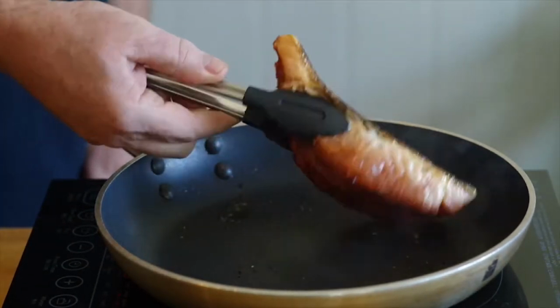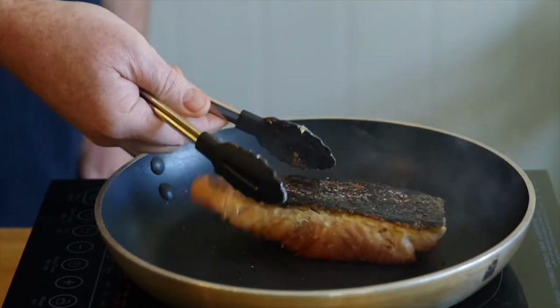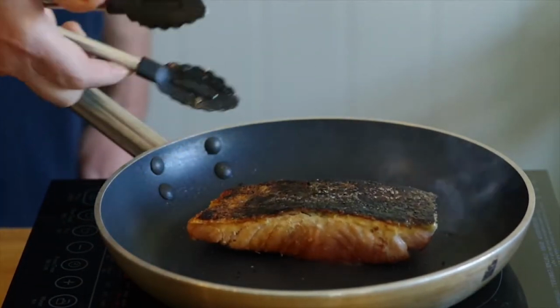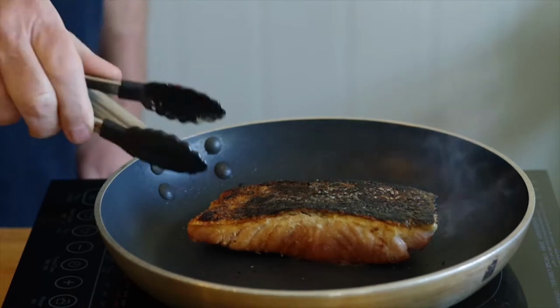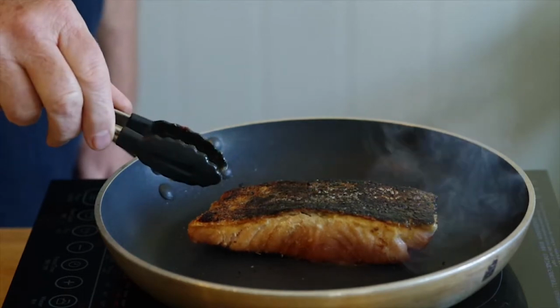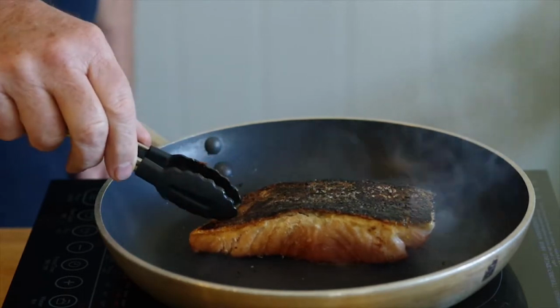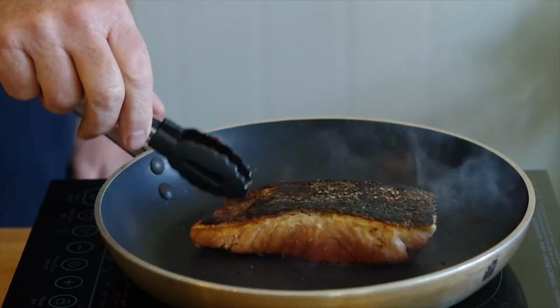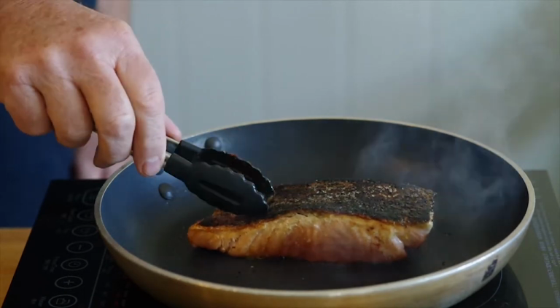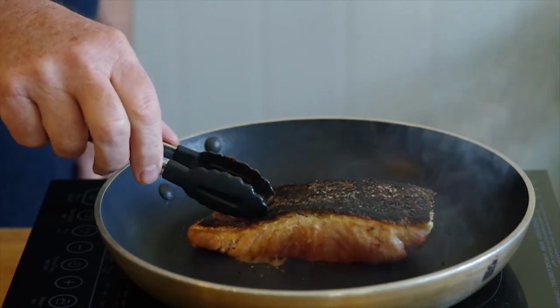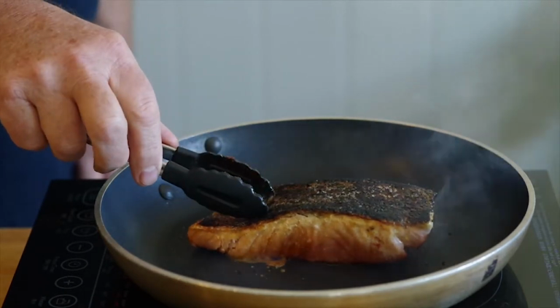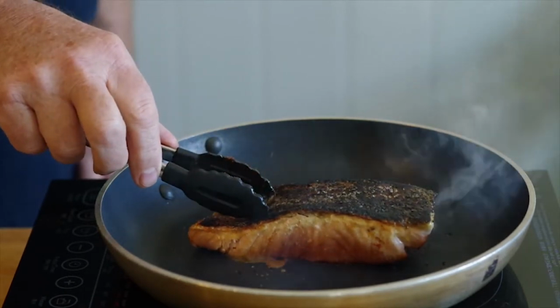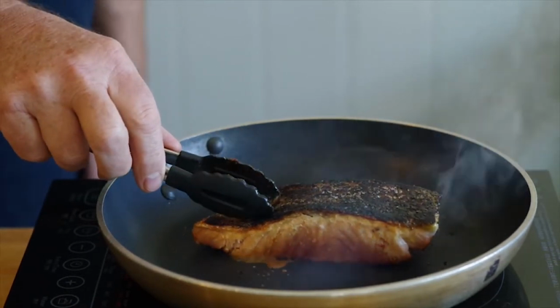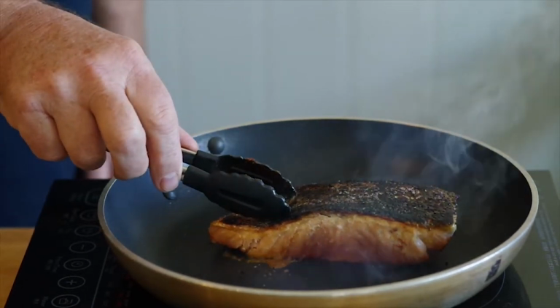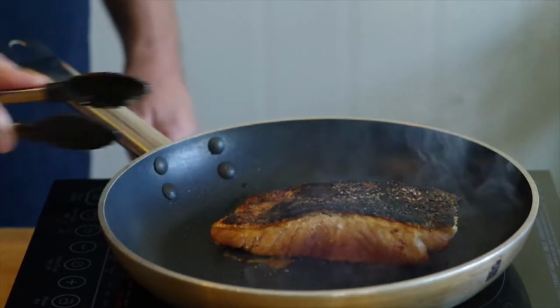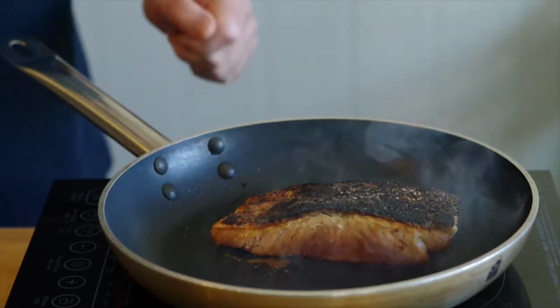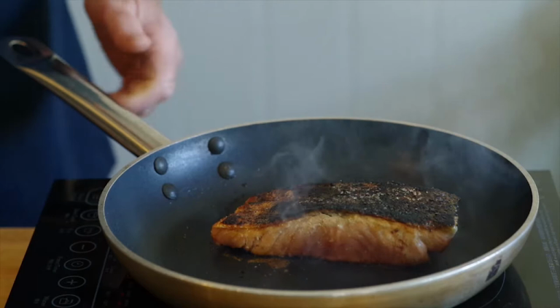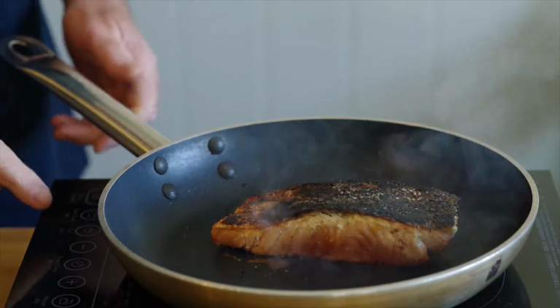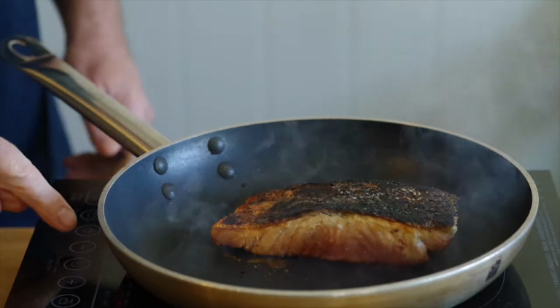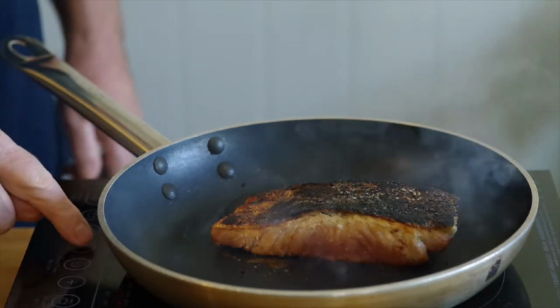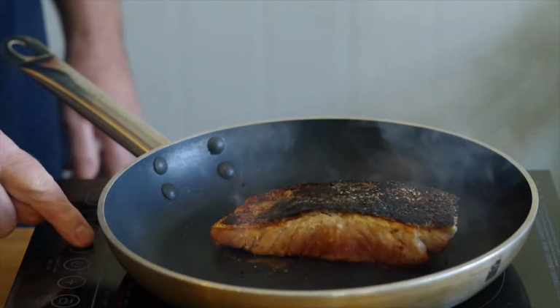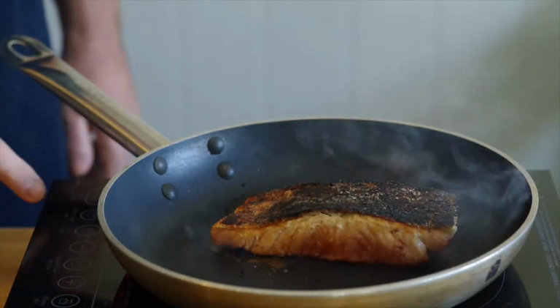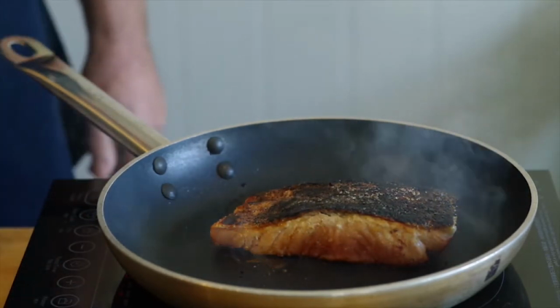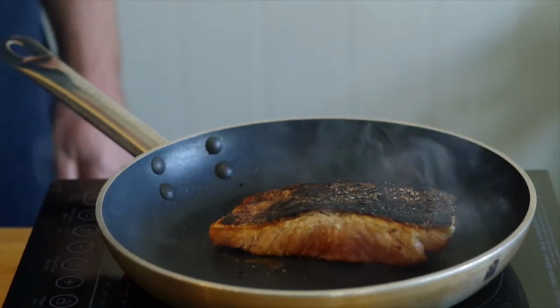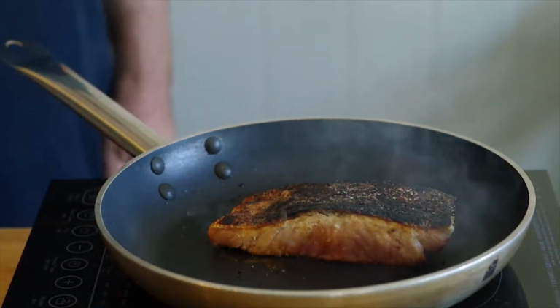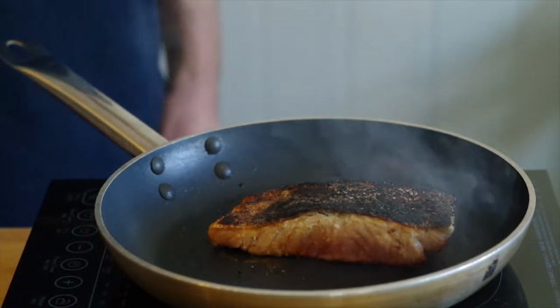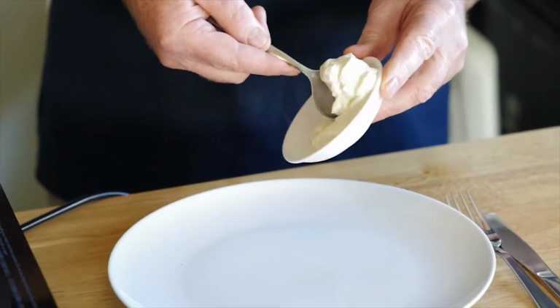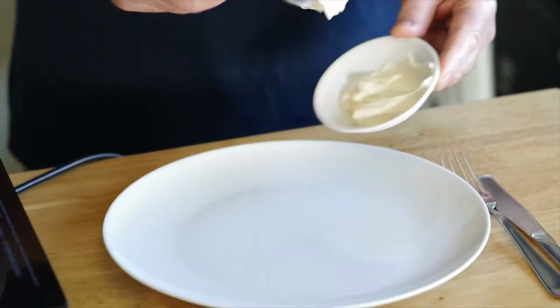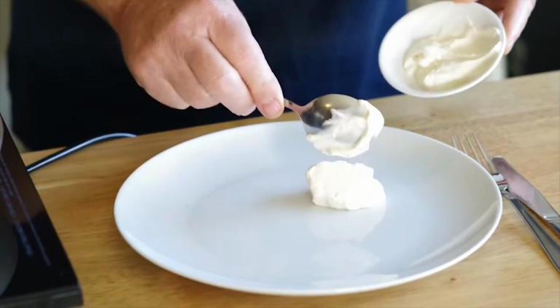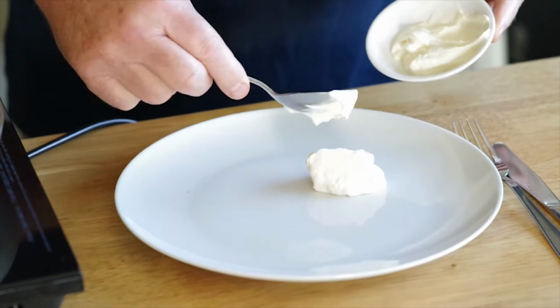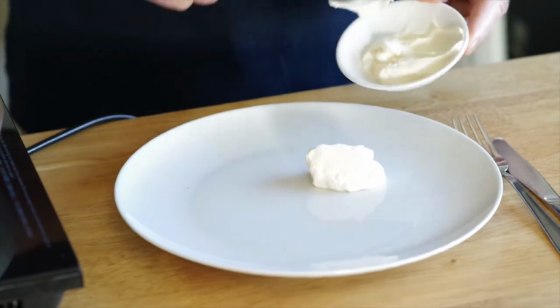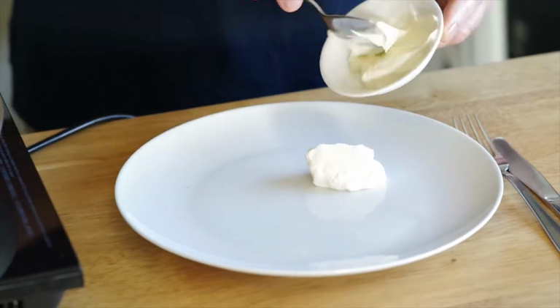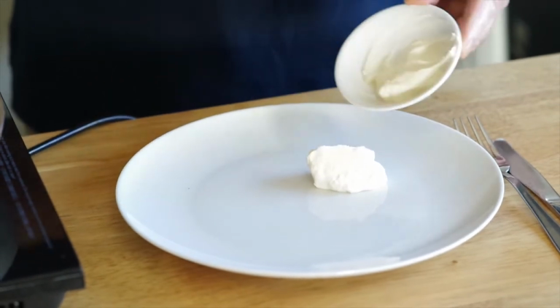As you can see, the fish skin is really nice and crispy. The cooking of the spices will take about 90 seconds to cook the spices and to start to push some heat down through the top of the fillet.